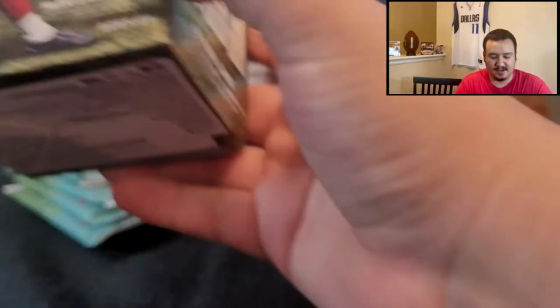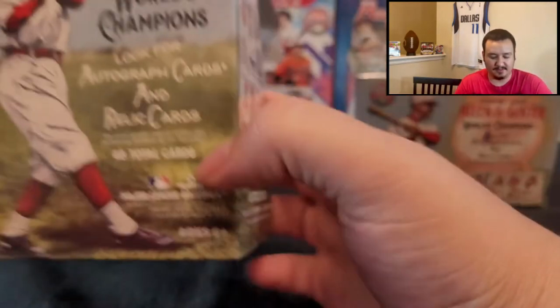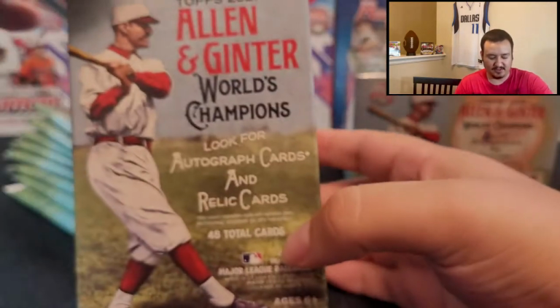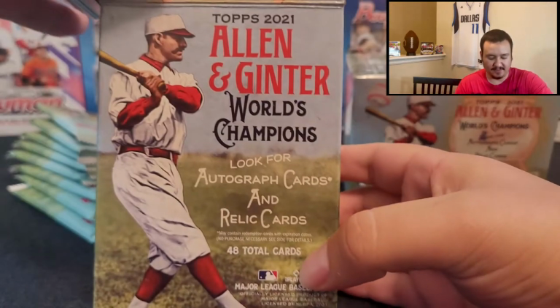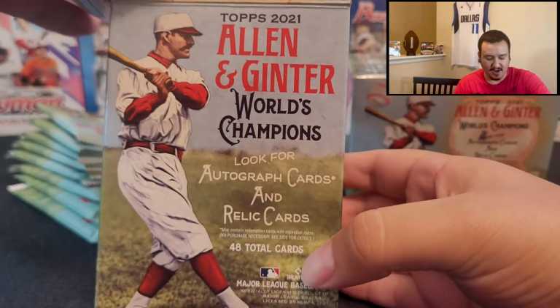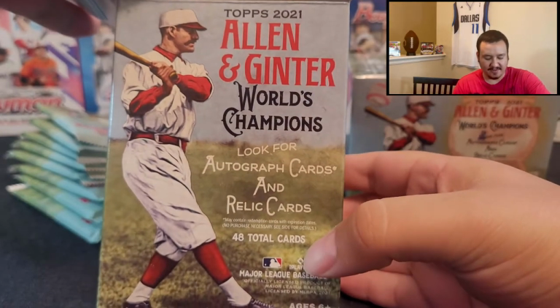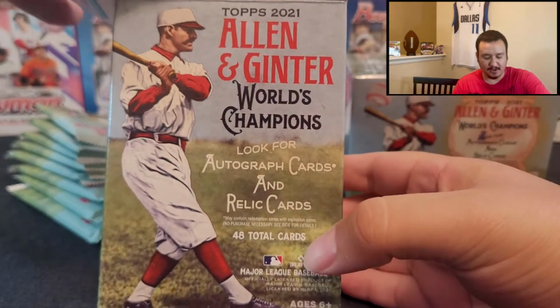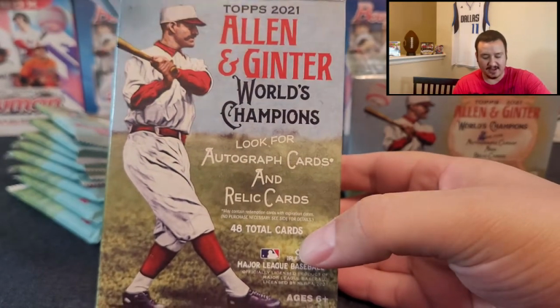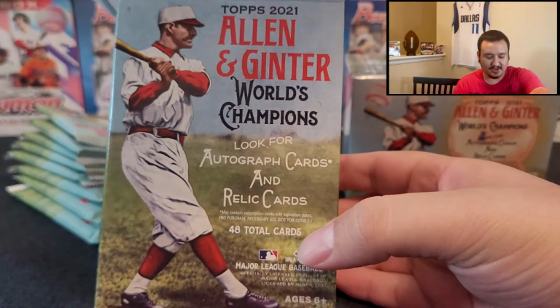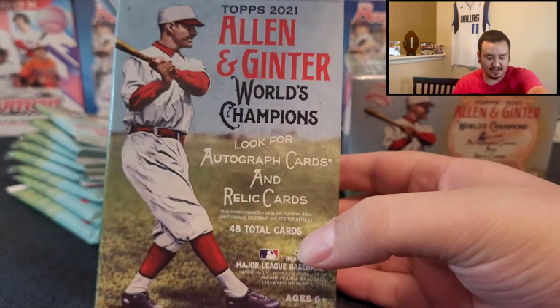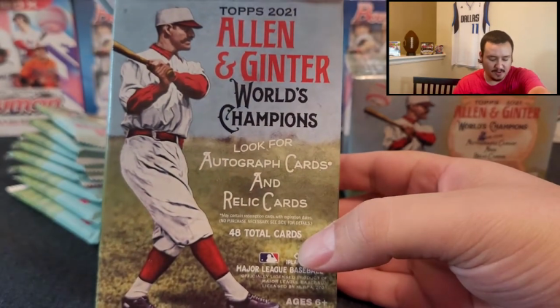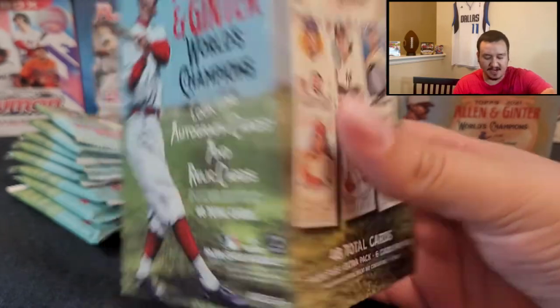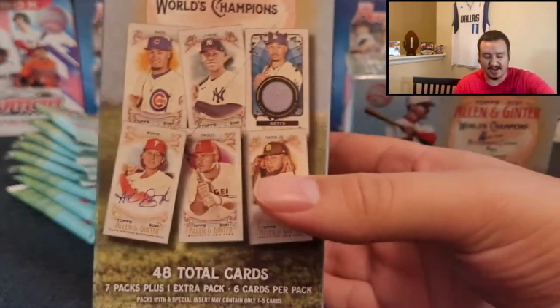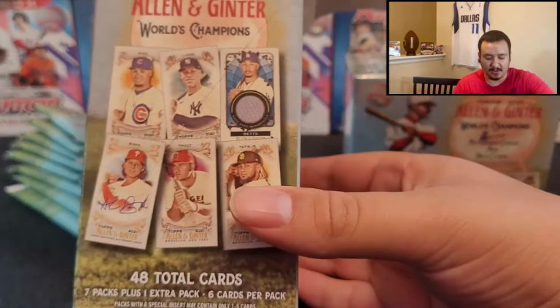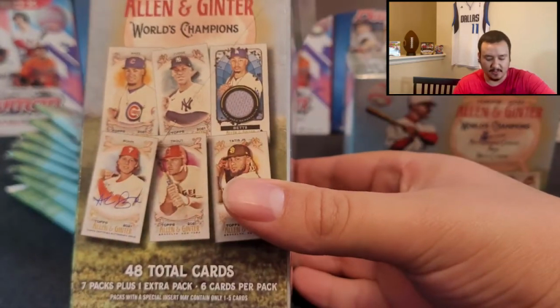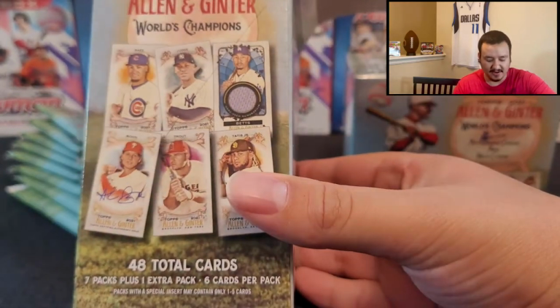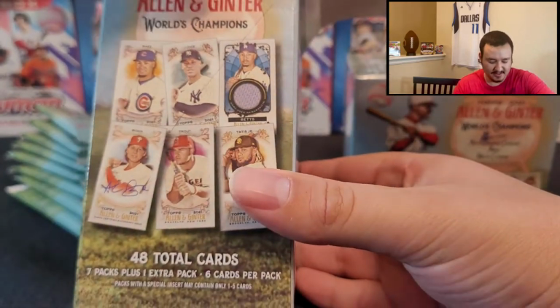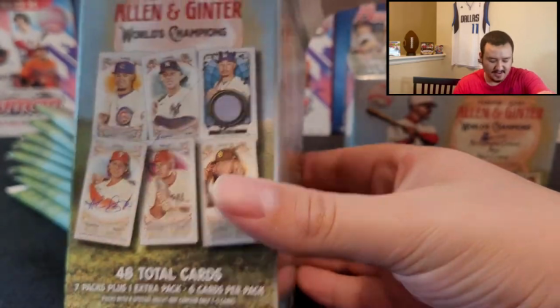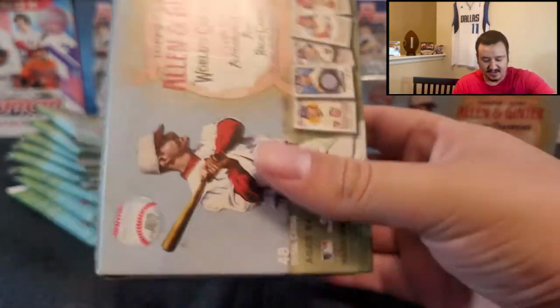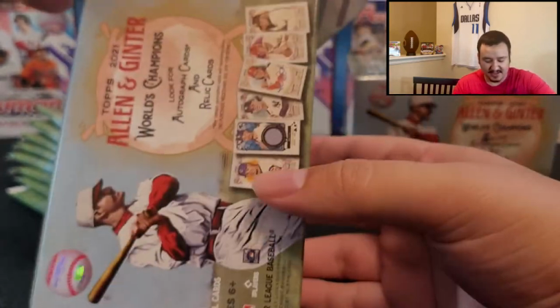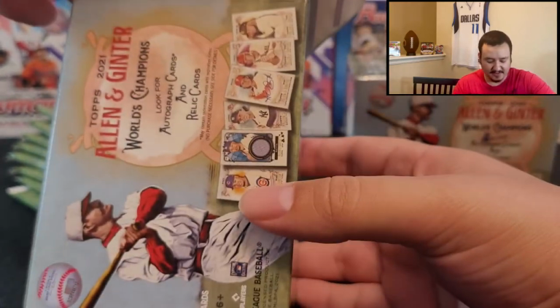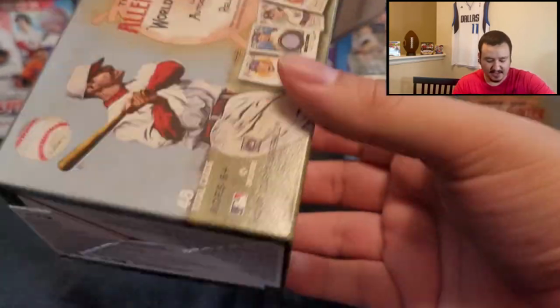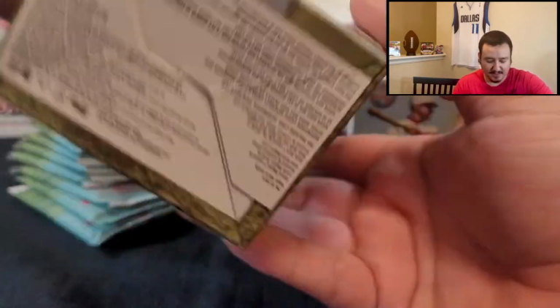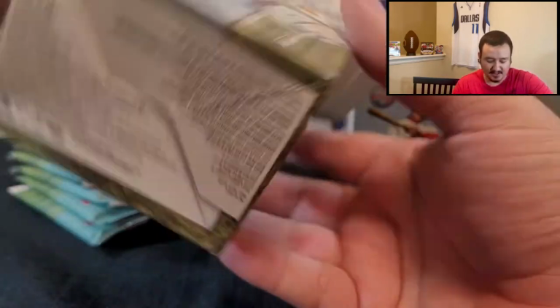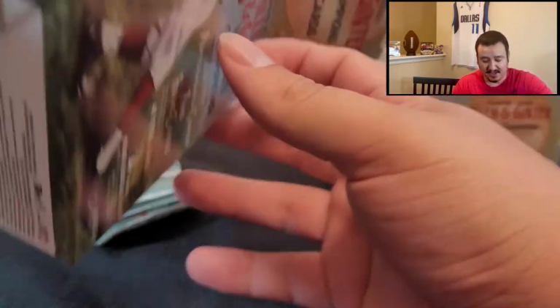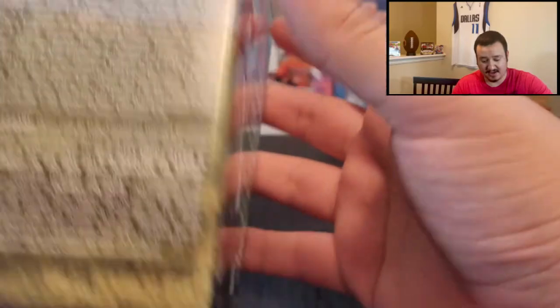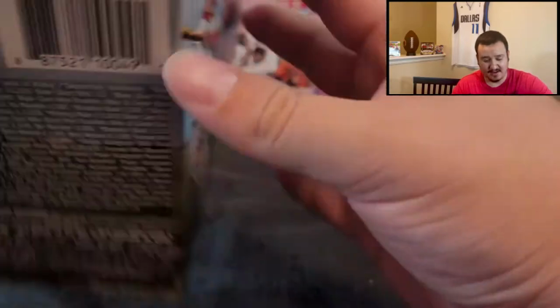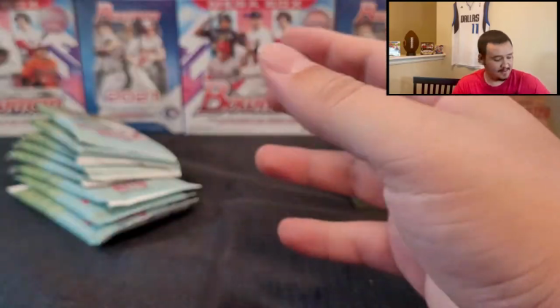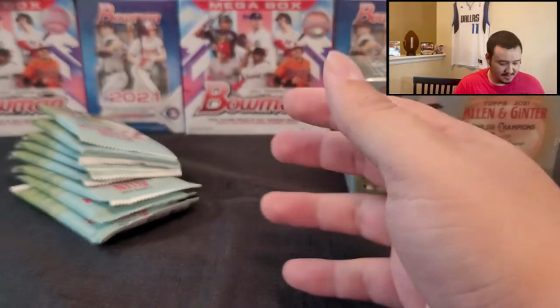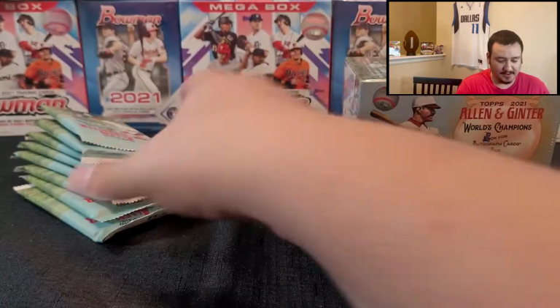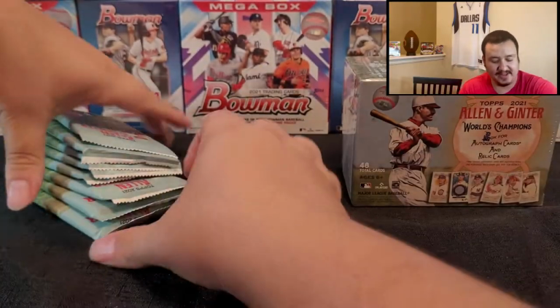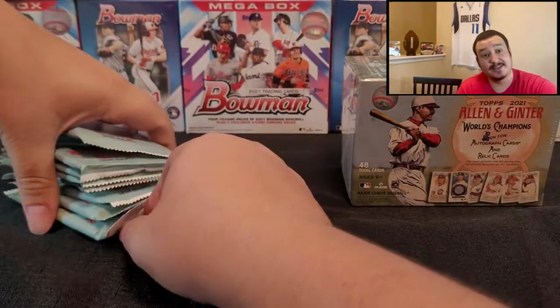We're looking for an autograph card or a relic. I'm not sure if there's going to be one per box — we'll find out. Total of 48 cards per blaster. Just to give you an idea what the box looks like. Let's get into it.